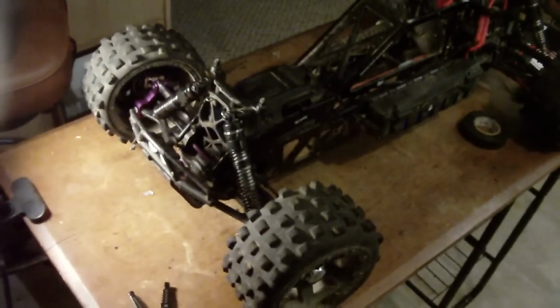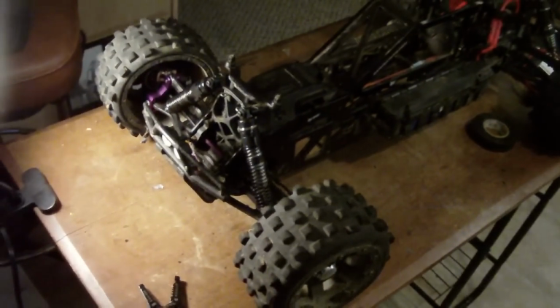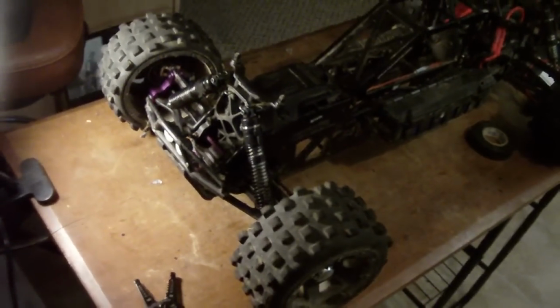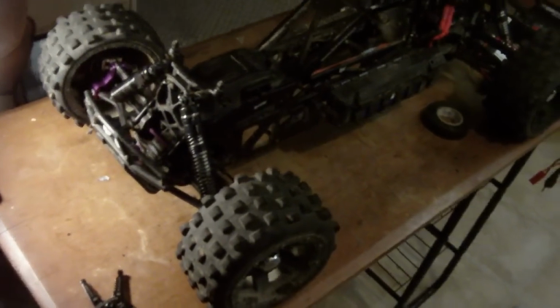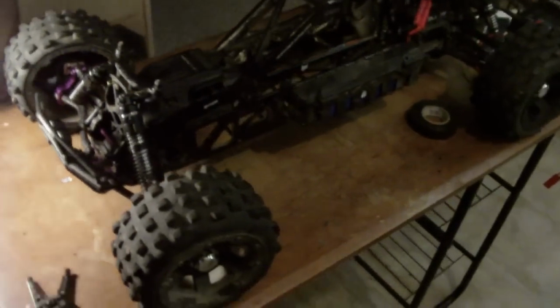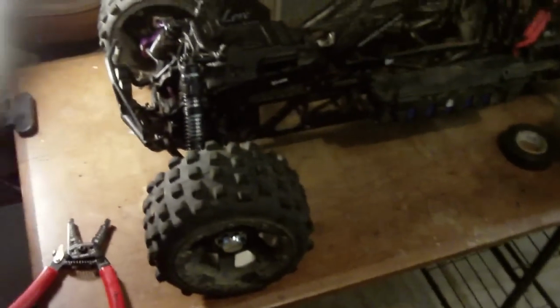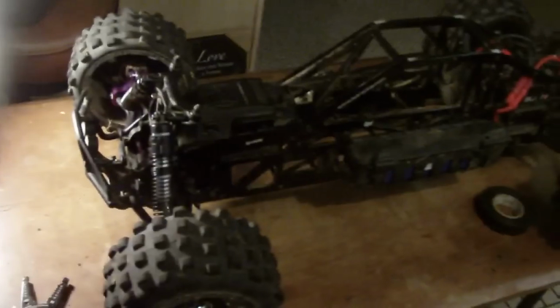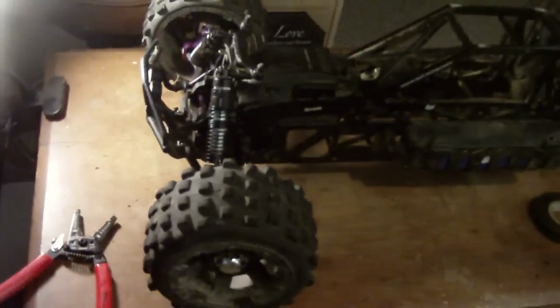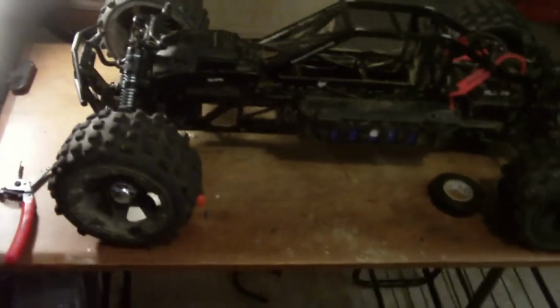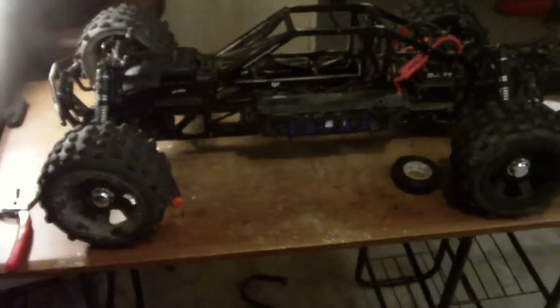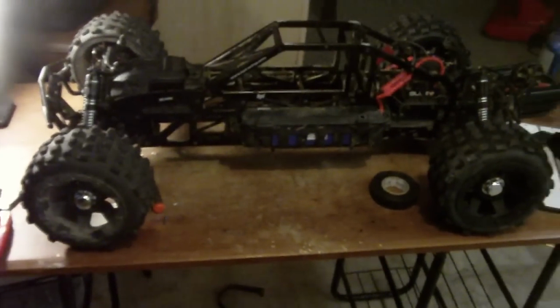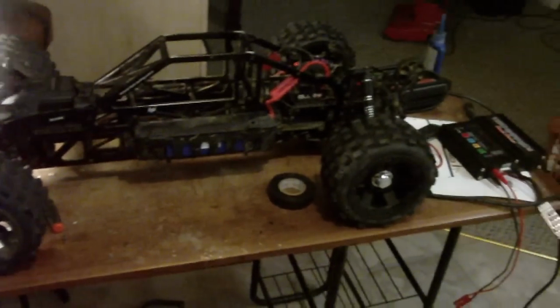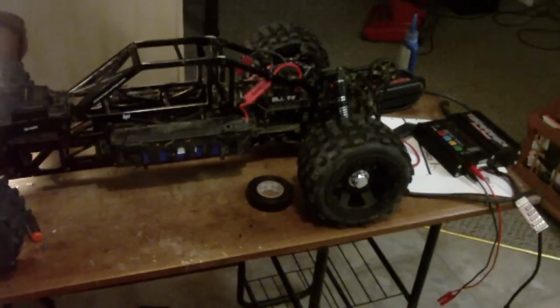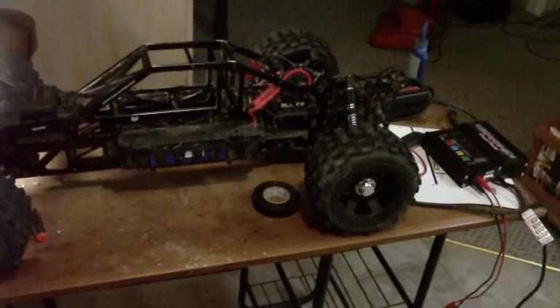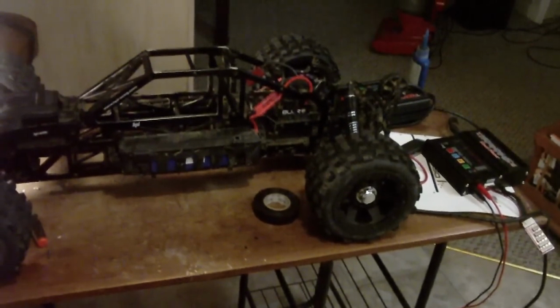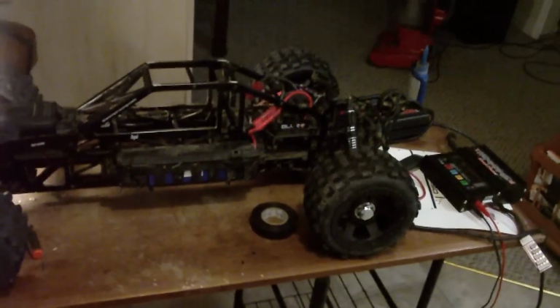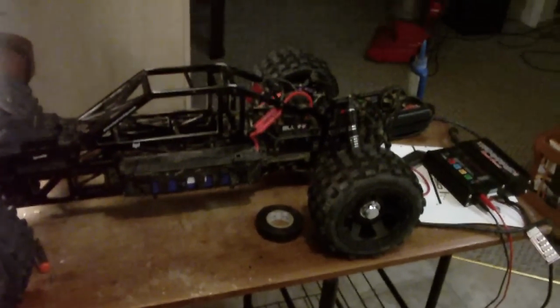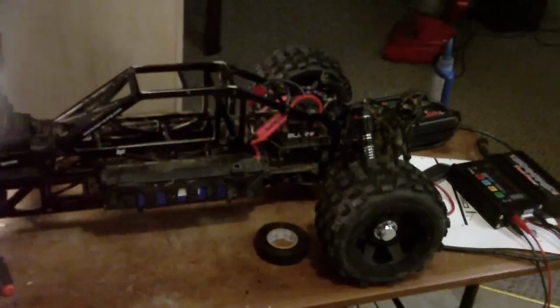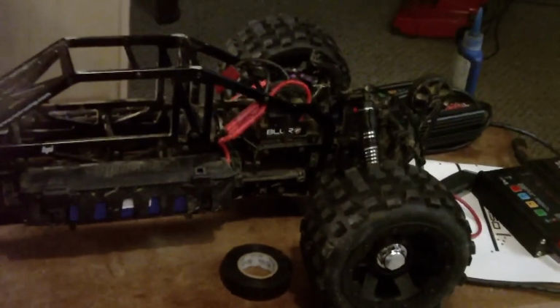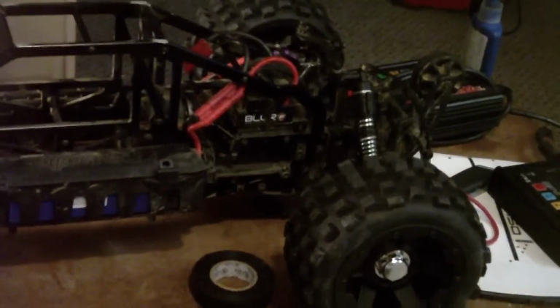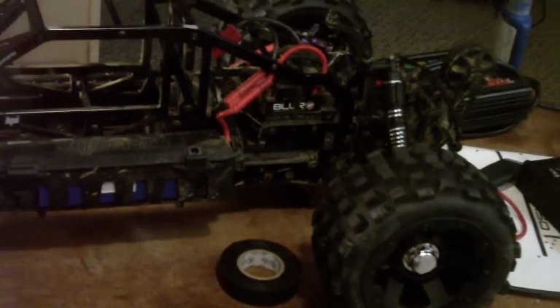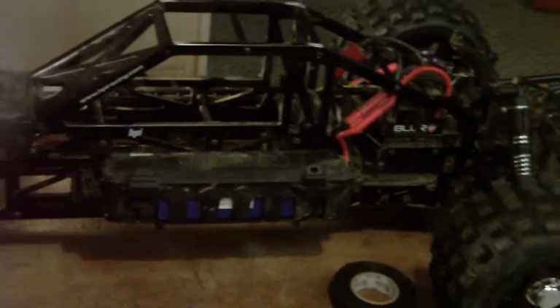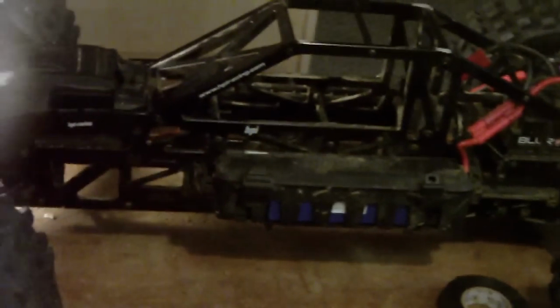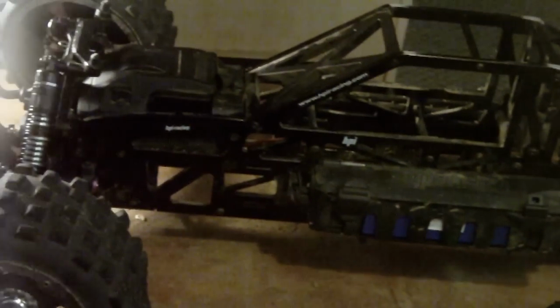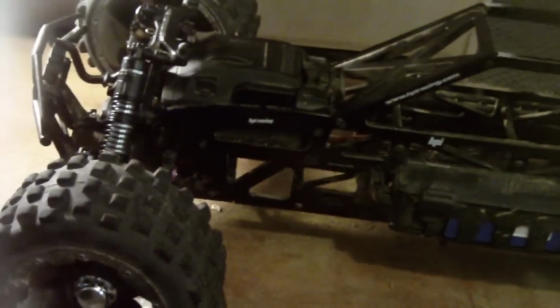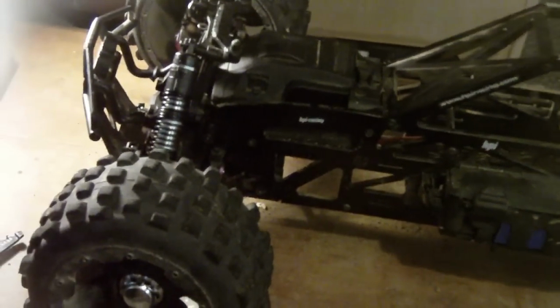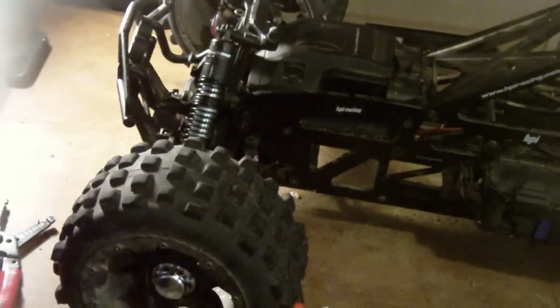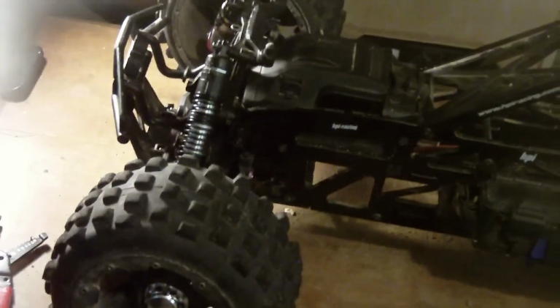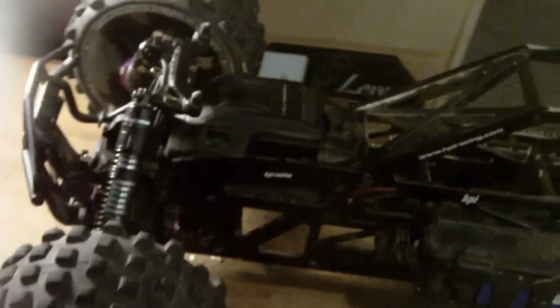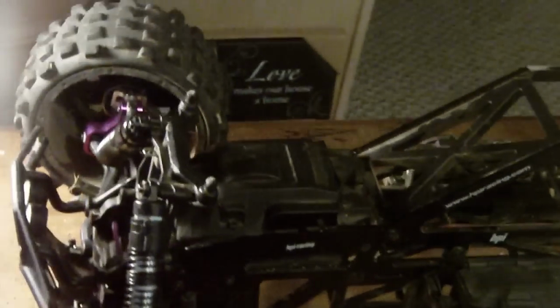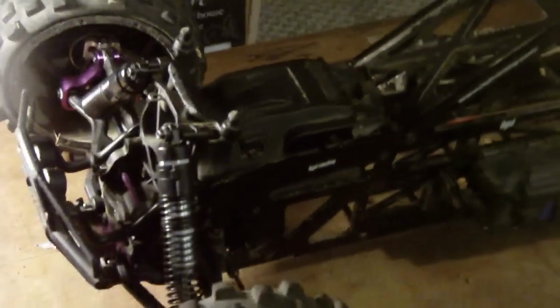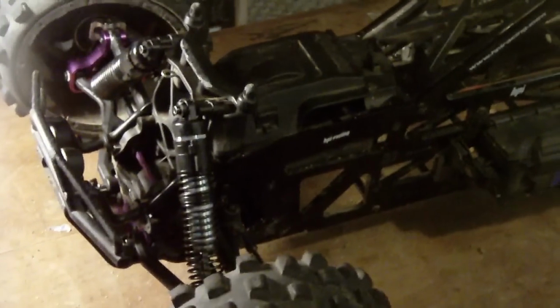I can't wait — I will have some upcoming videos, hopefully this weekend. These wheels look sick, I can't wait to try this thing. That's it guys, peace!